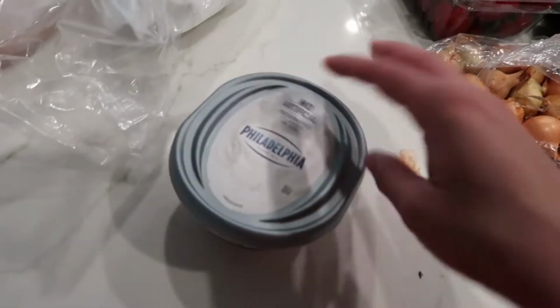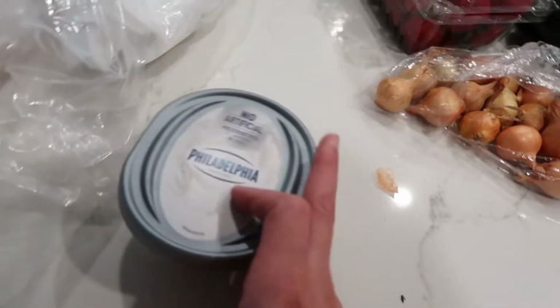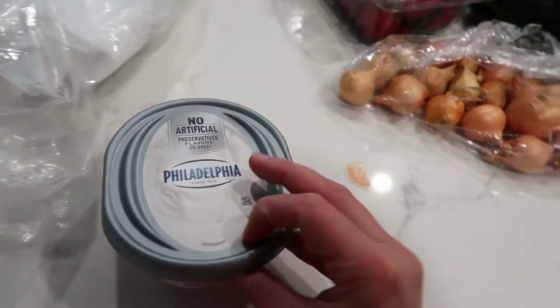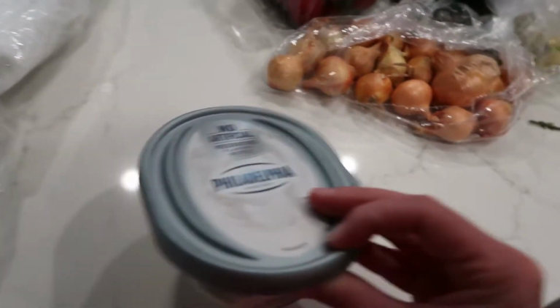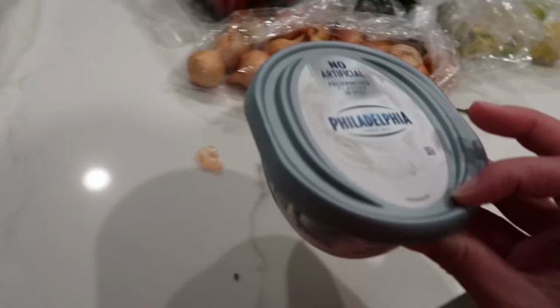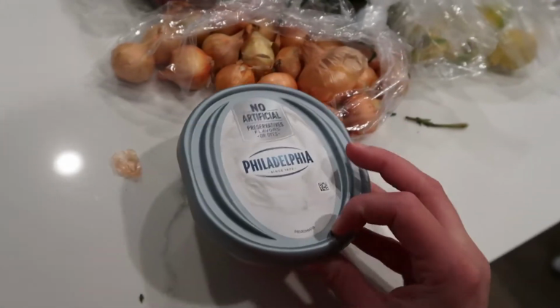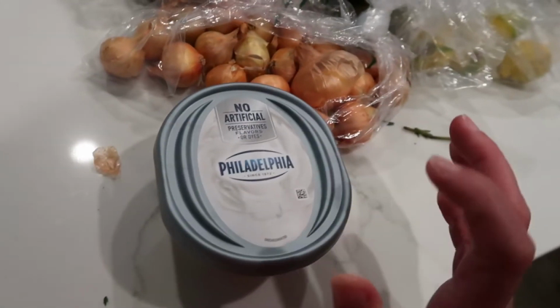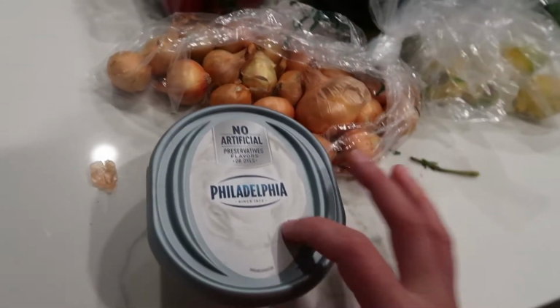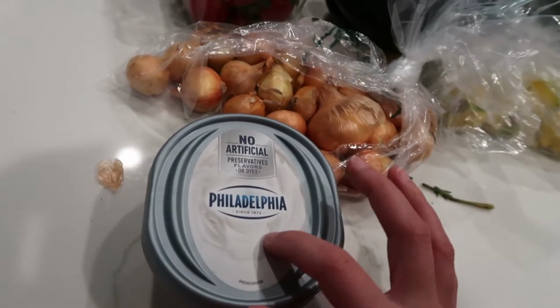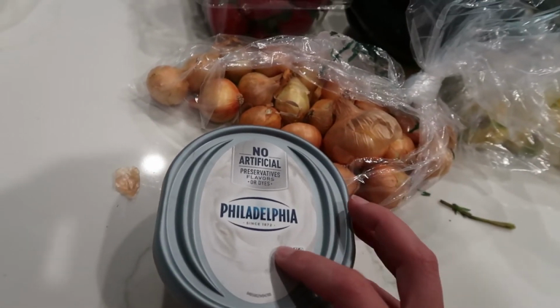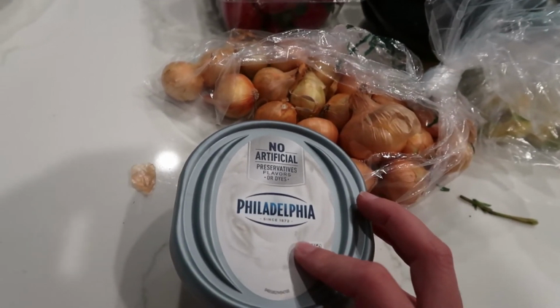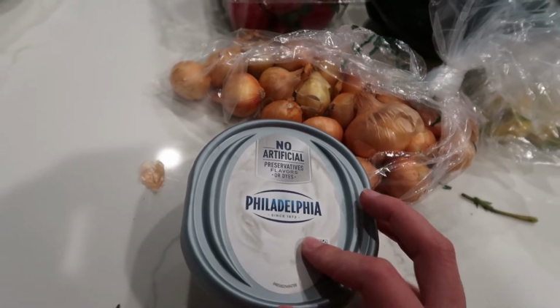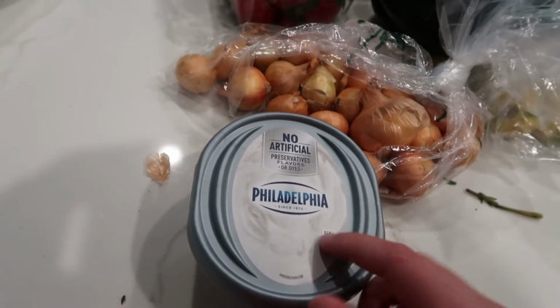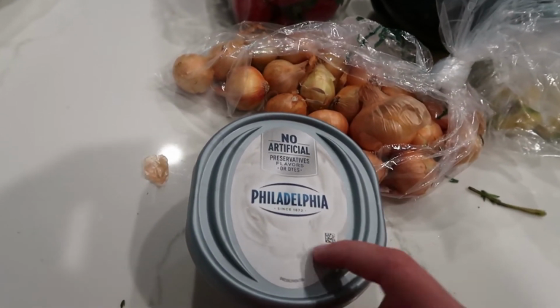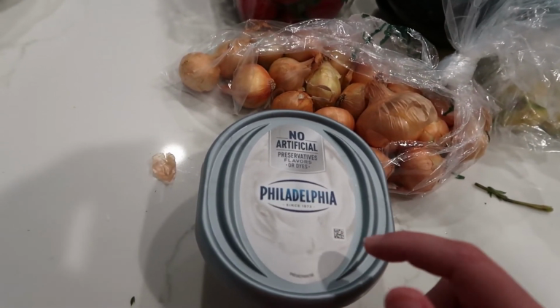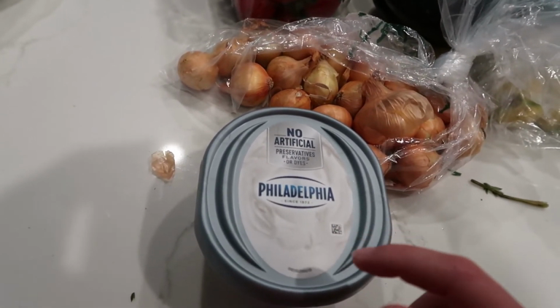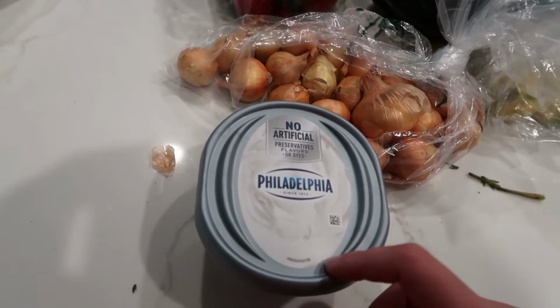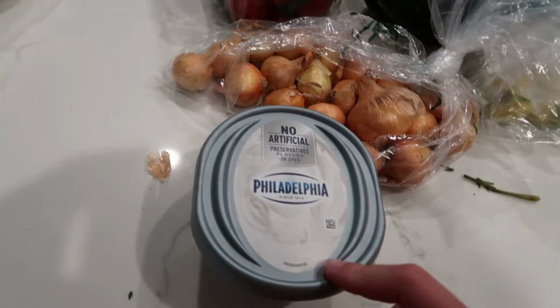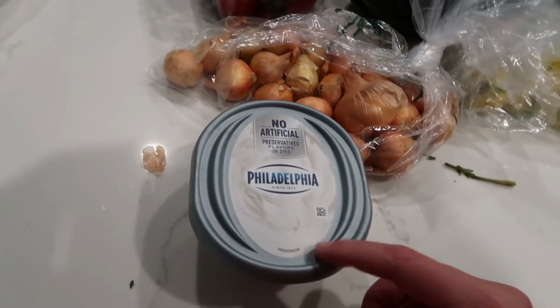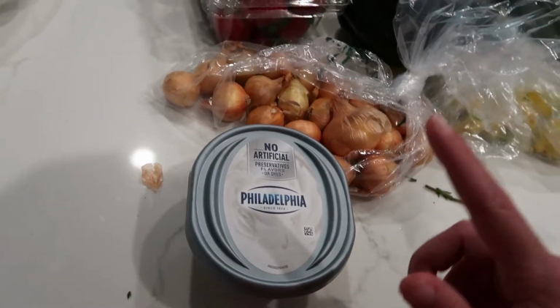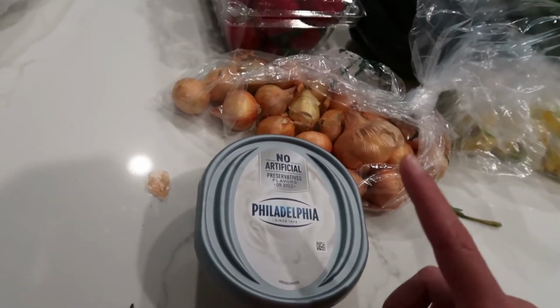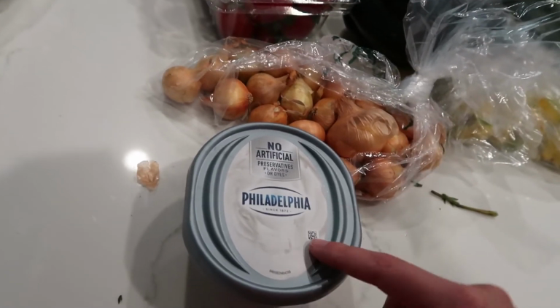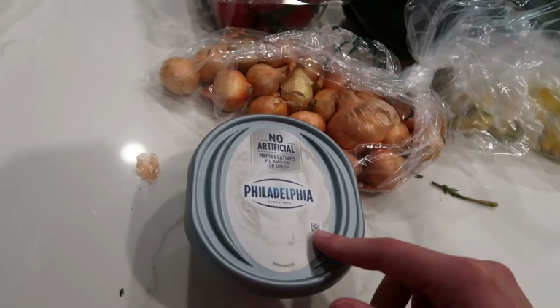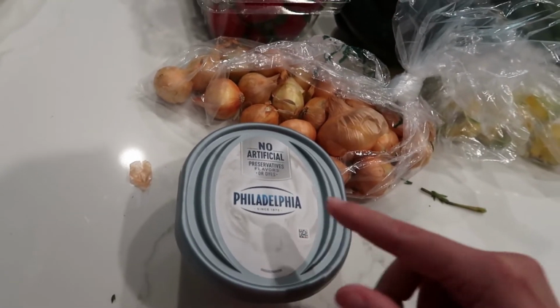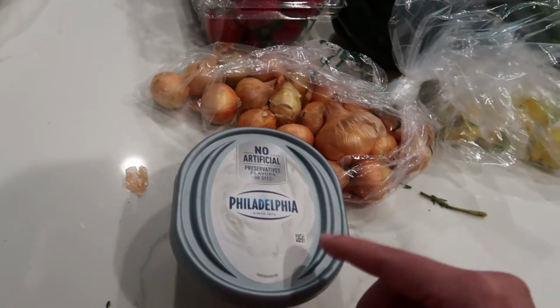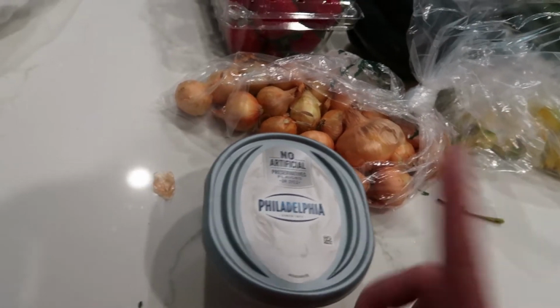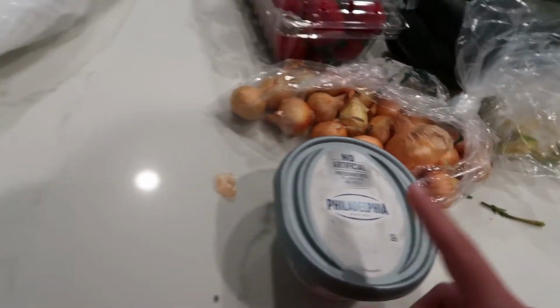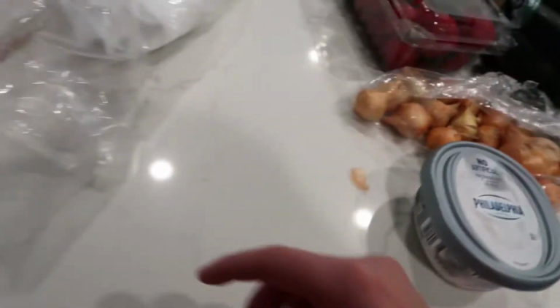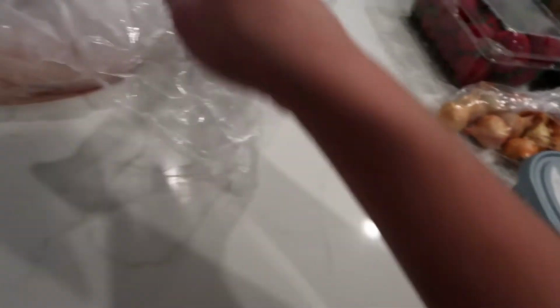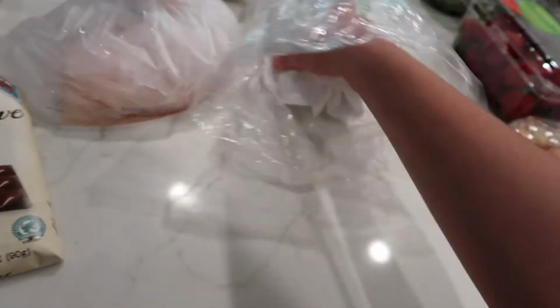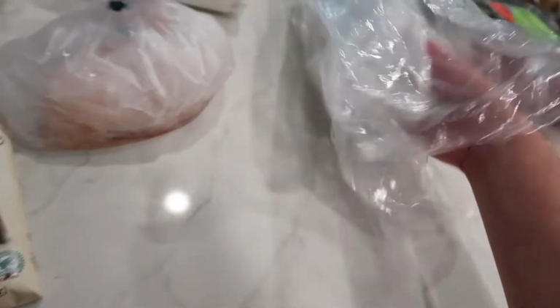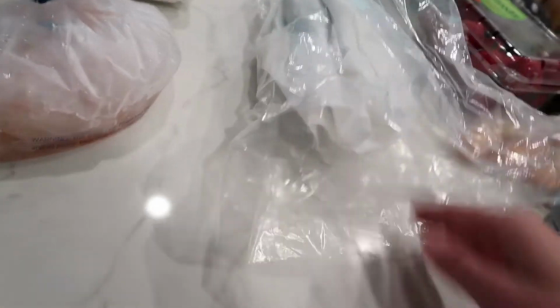I got some Philadelphia cream cheese for my bagels. By the way, I got a Trader Joe's apple cider spread for the fall — mix that with the cream cheese on a toasted bagel and you'll thank me later.